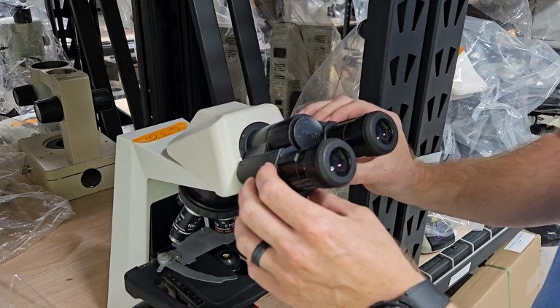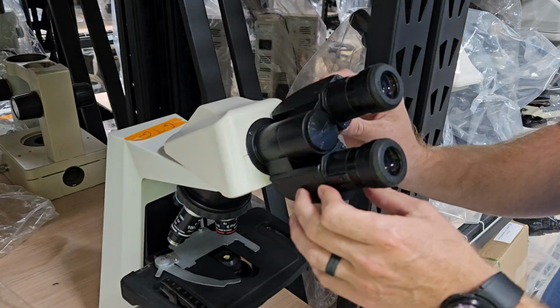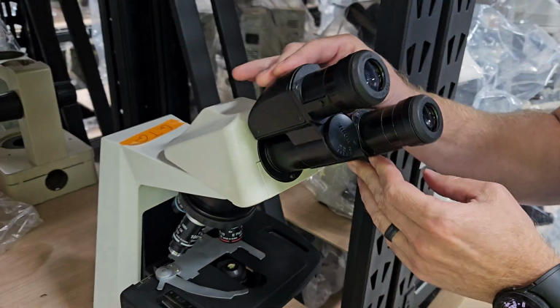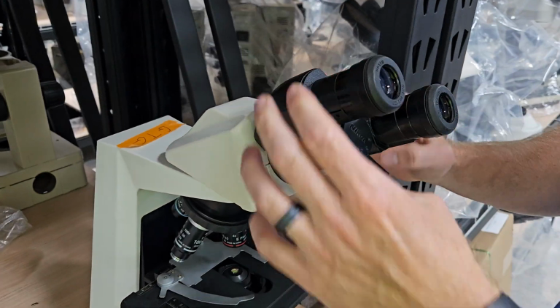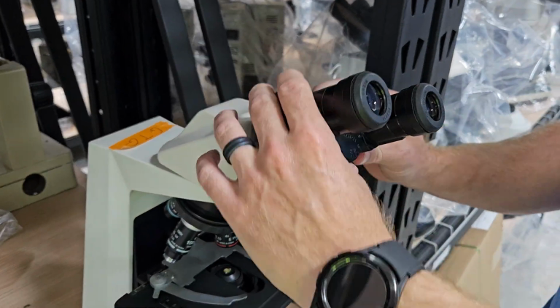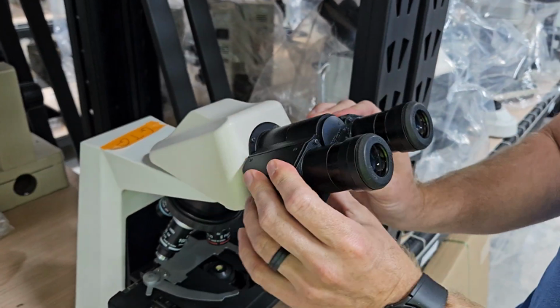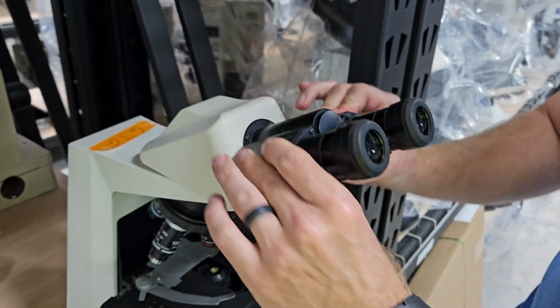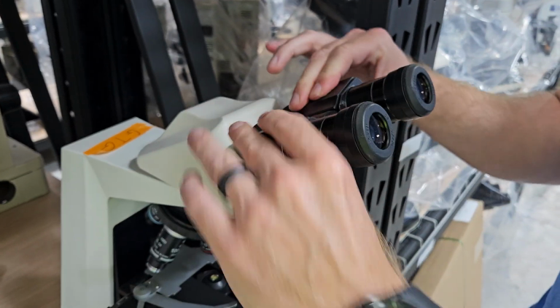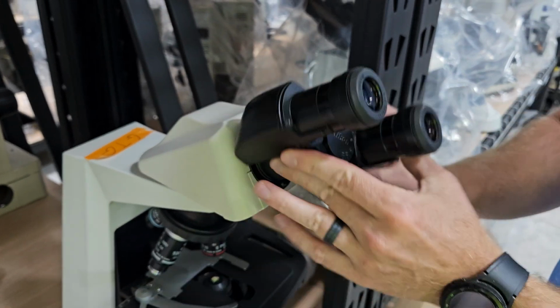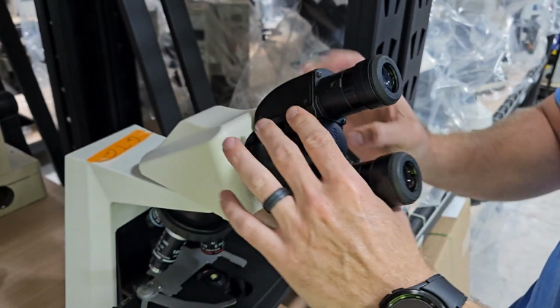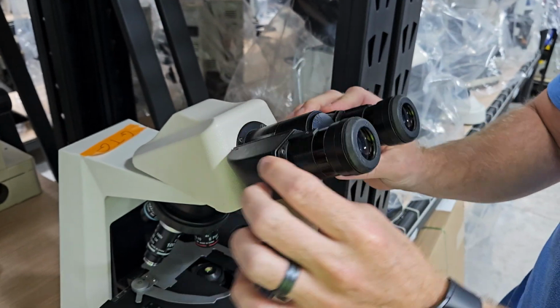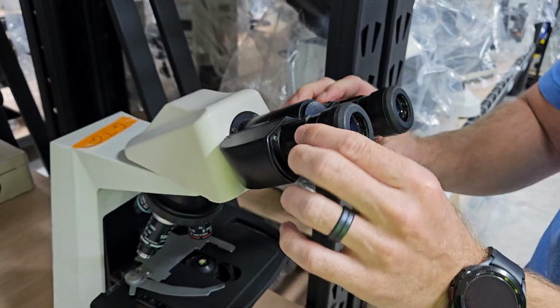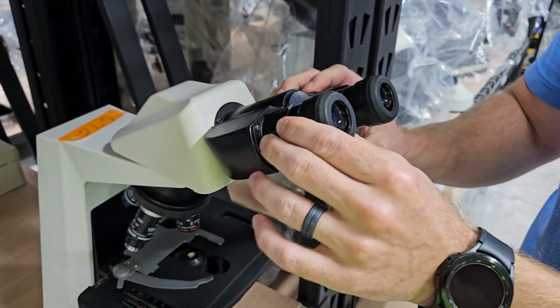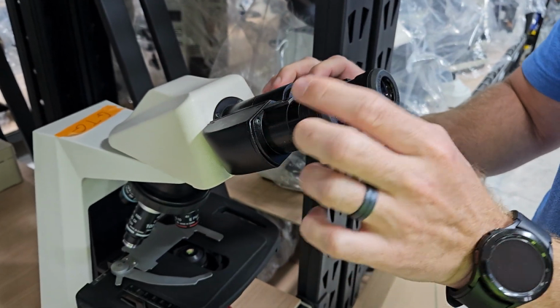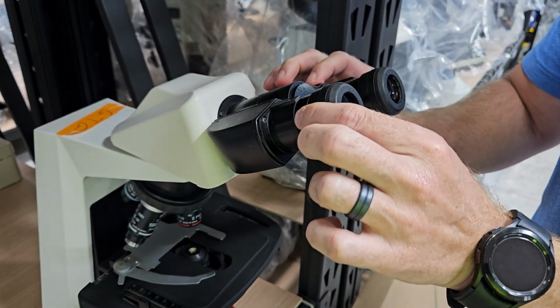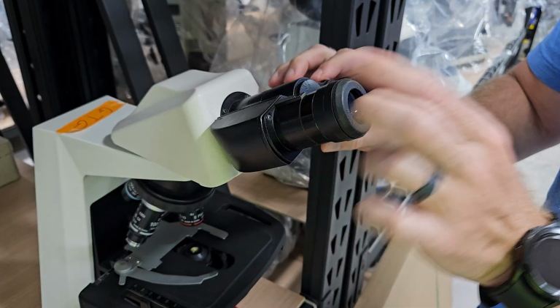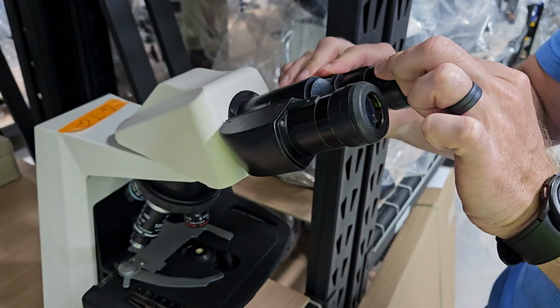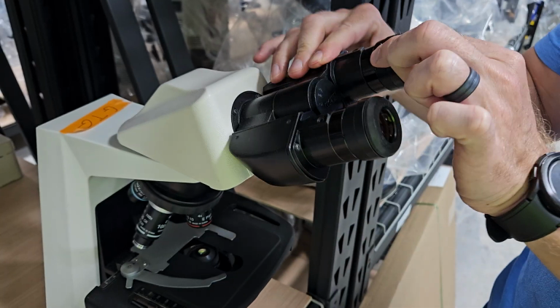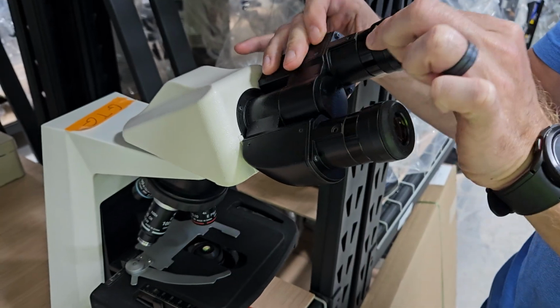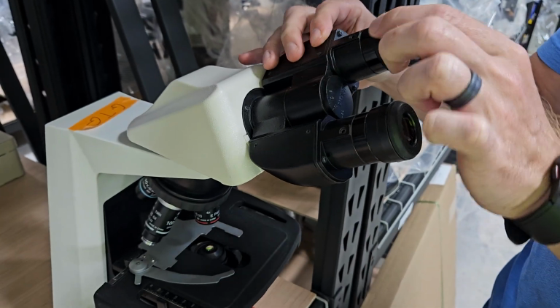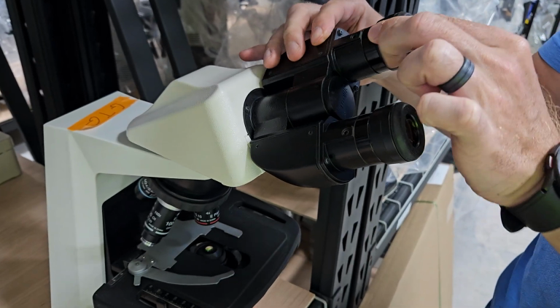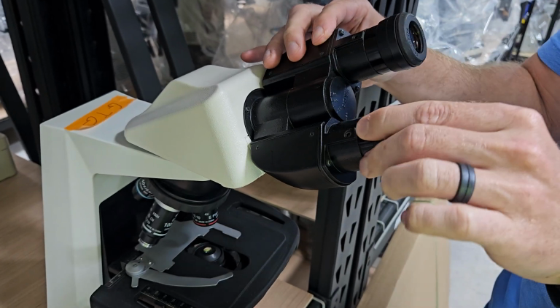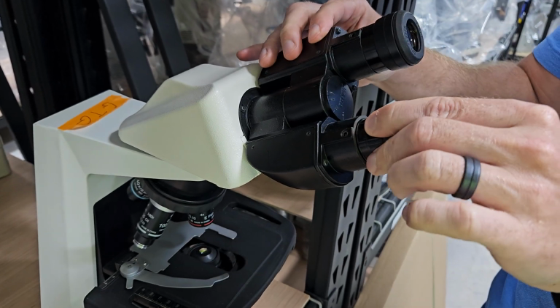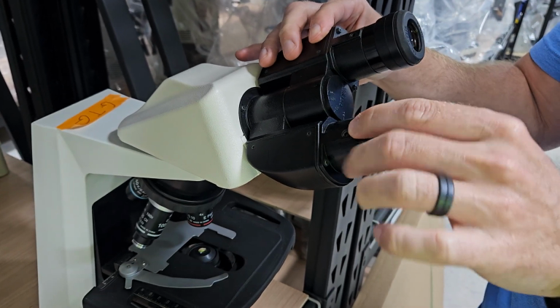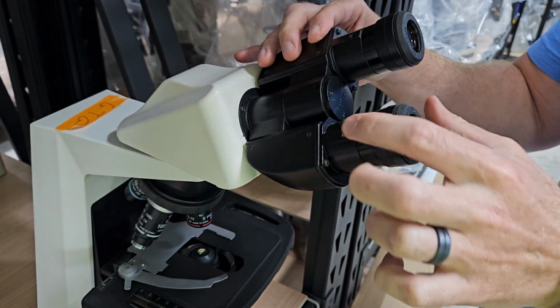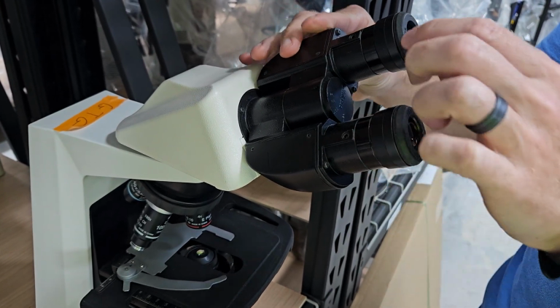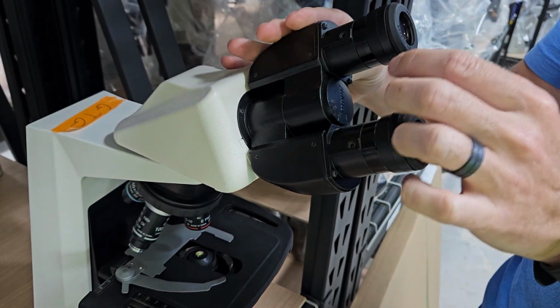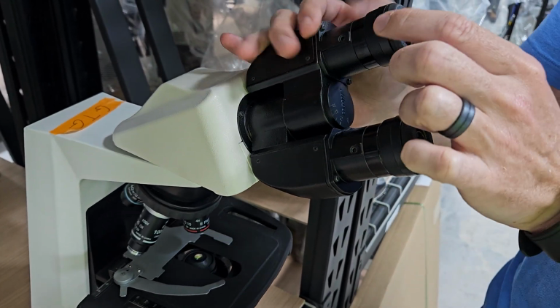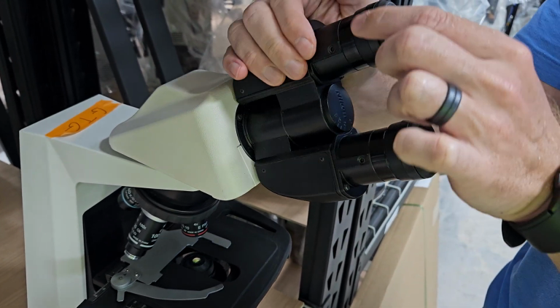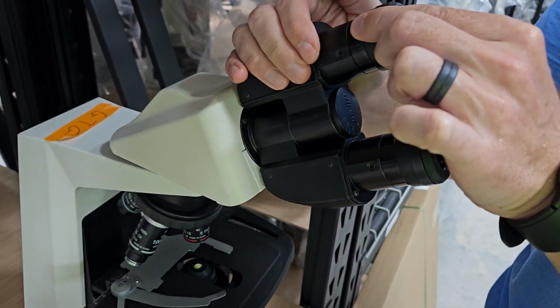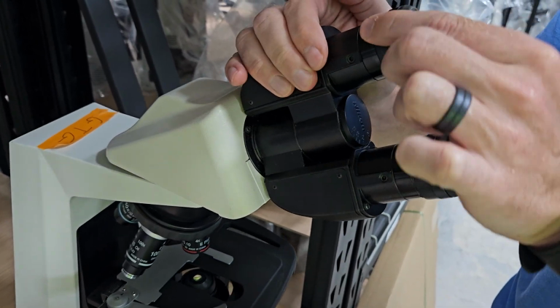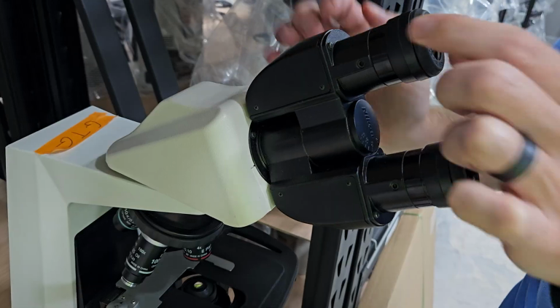These heads are pretty cool — they tilt around. What you're looking for is this eyepiece we've already loosened, but this one's tight. So if I want to take this one out, it's already loosened, but this one right here I can't get out.